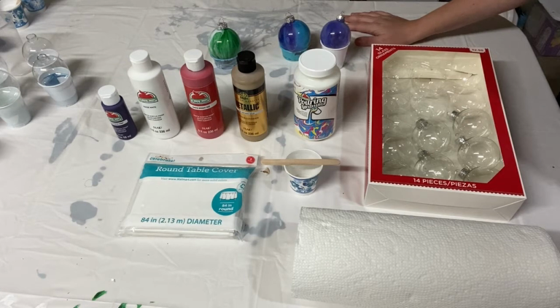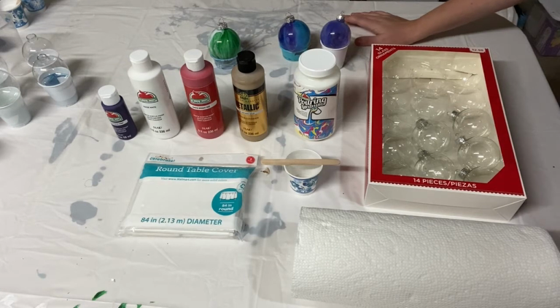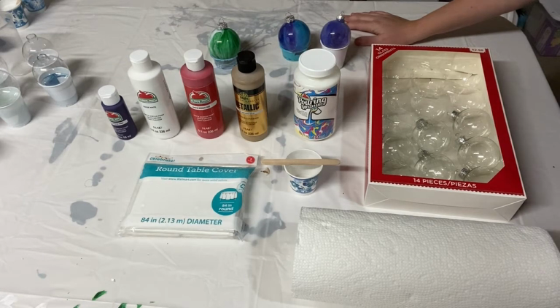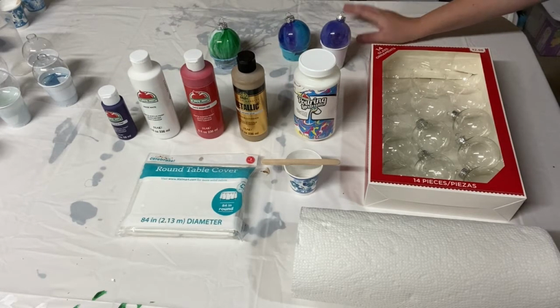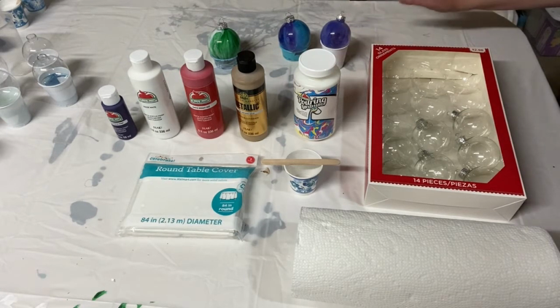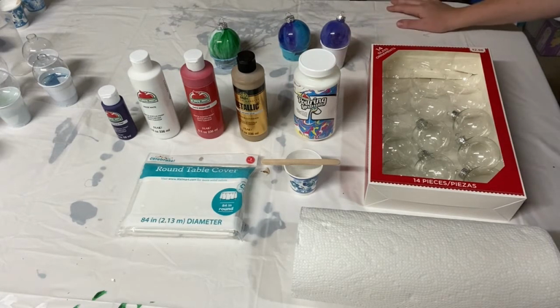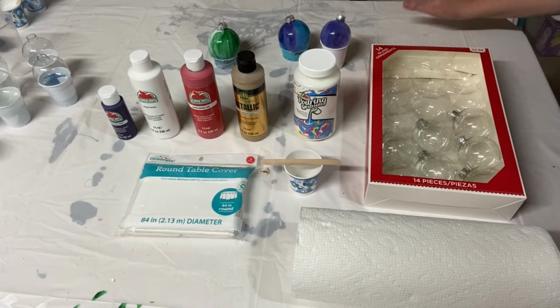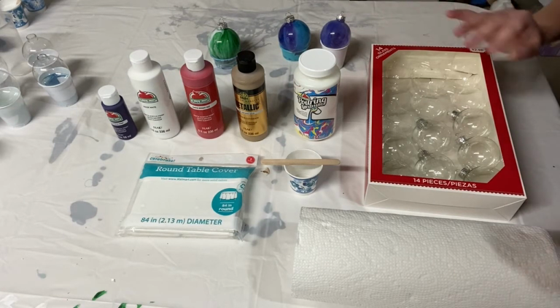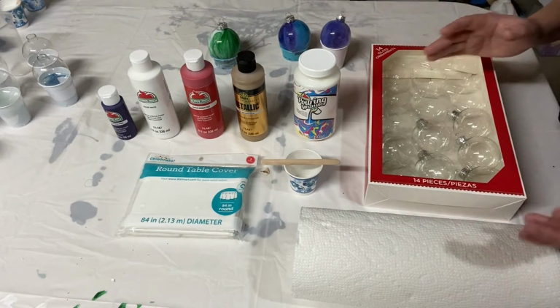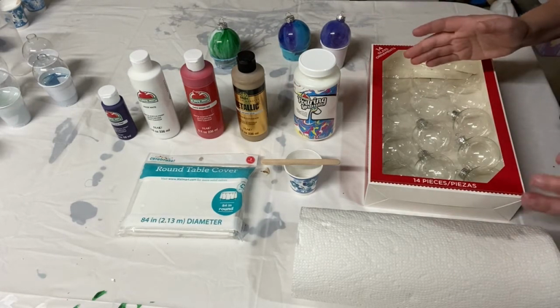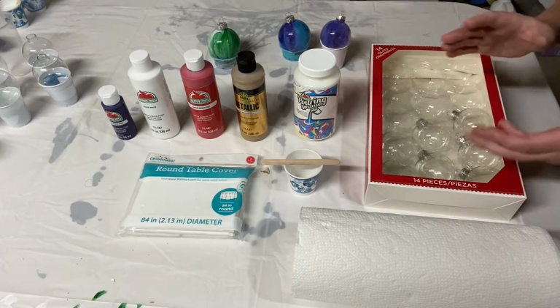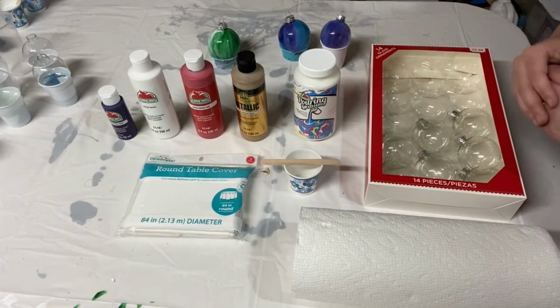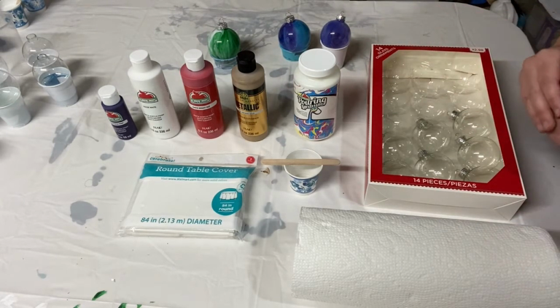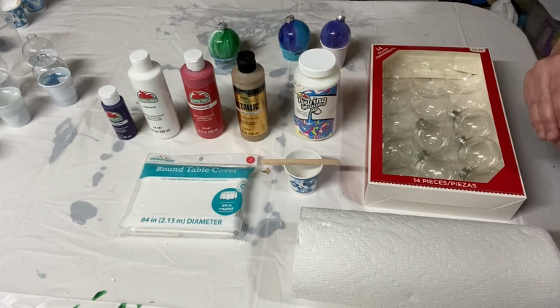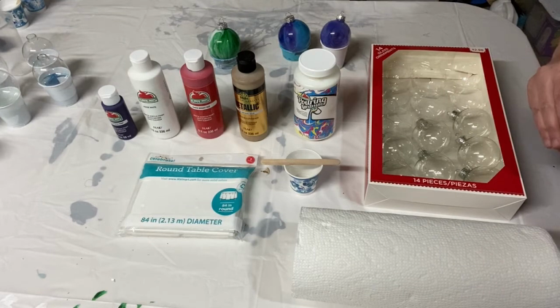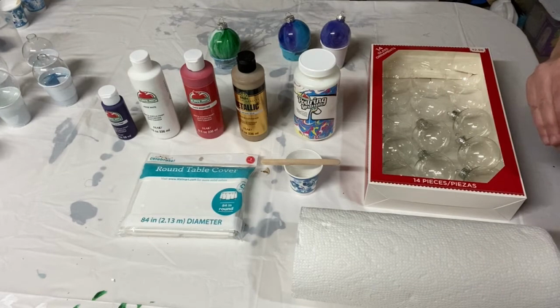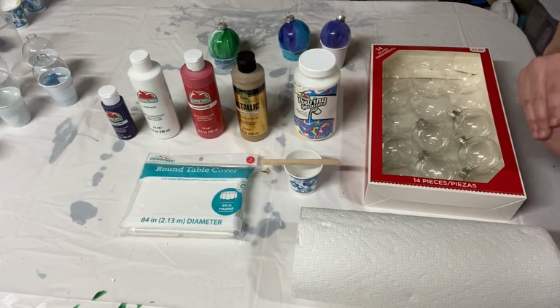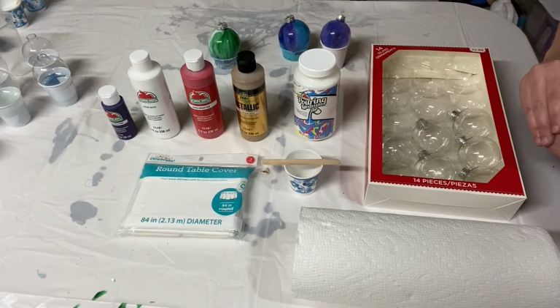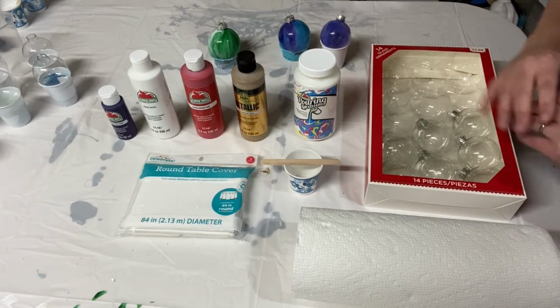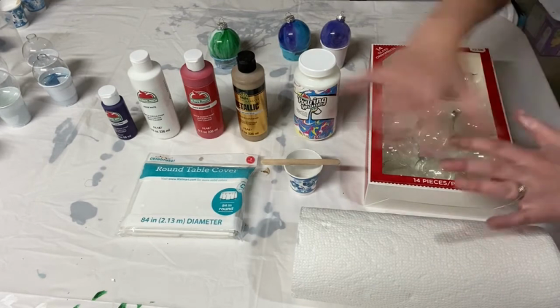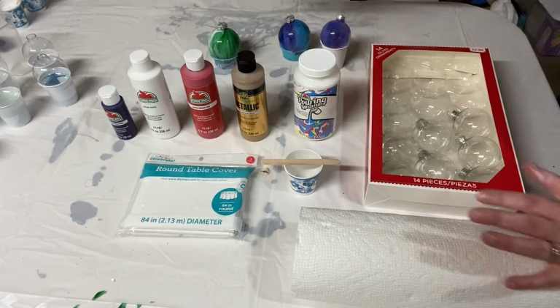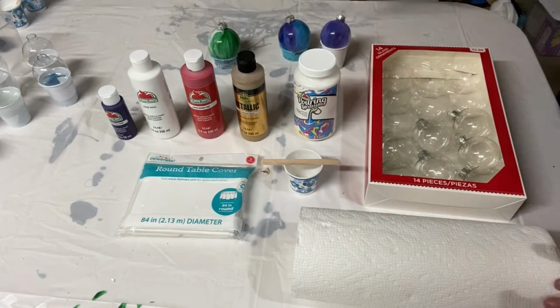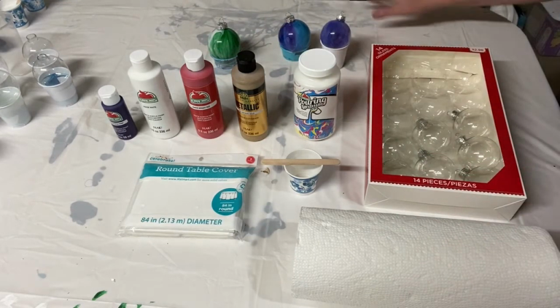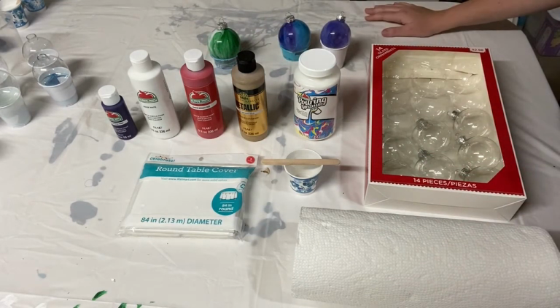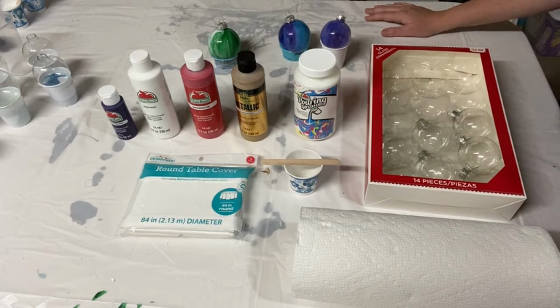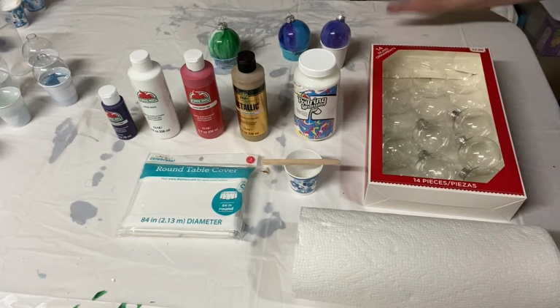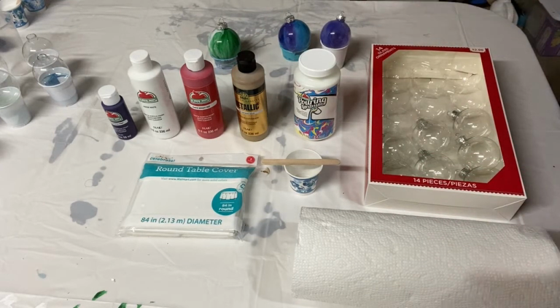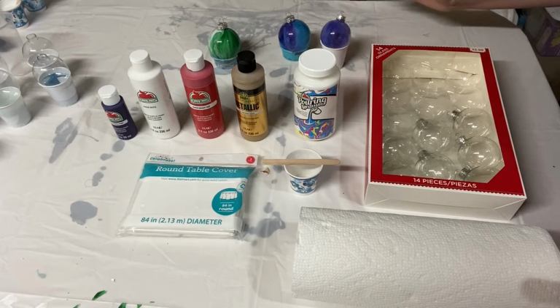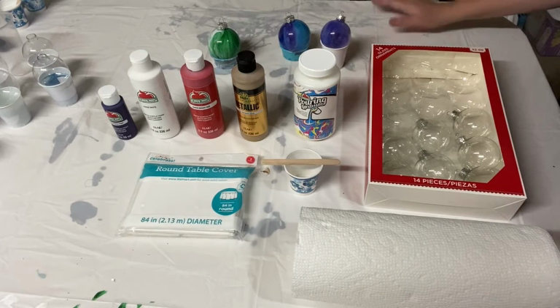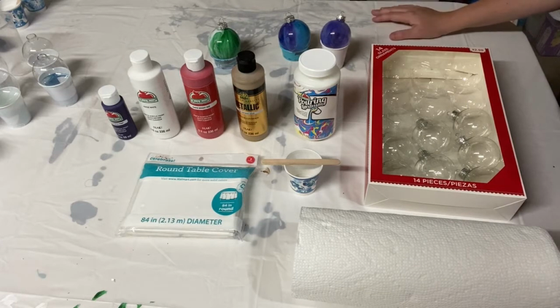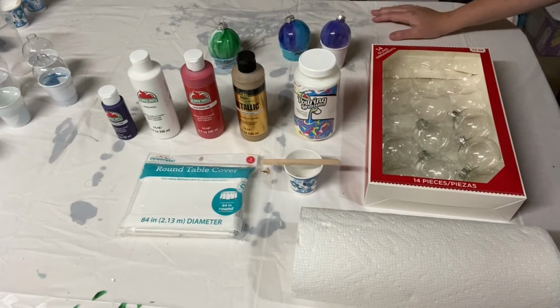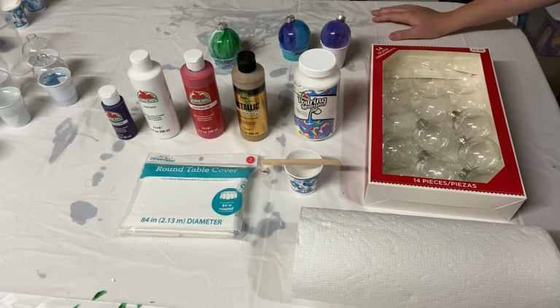You can actually do this for about $15 if you have some of the things on hand already, and all of the materials that you need if you were buying everything from scratch would be about $20.